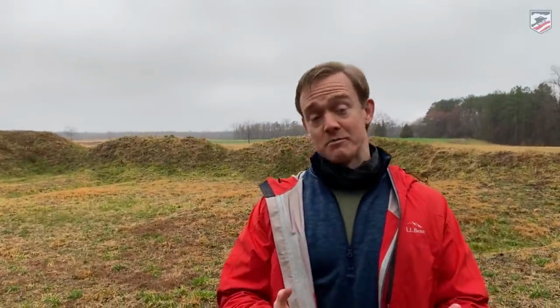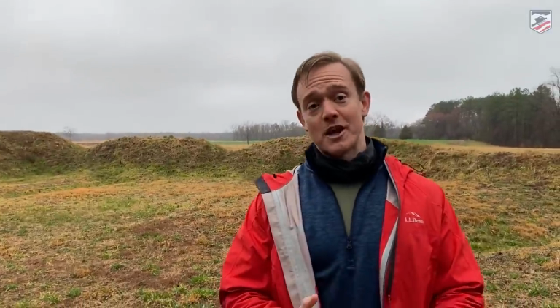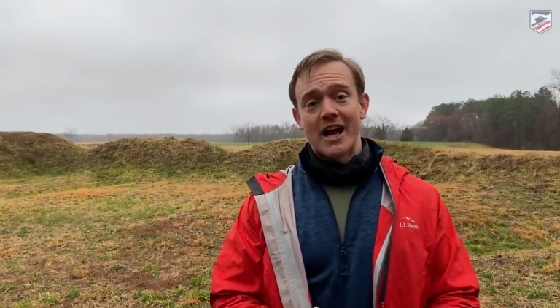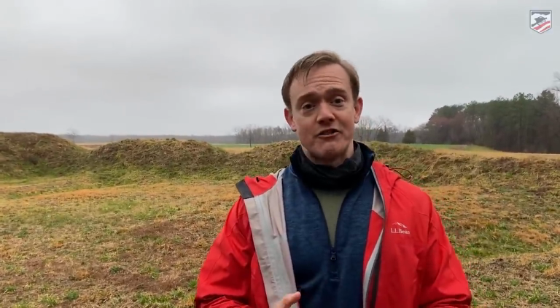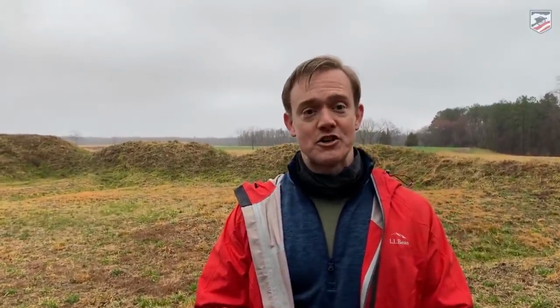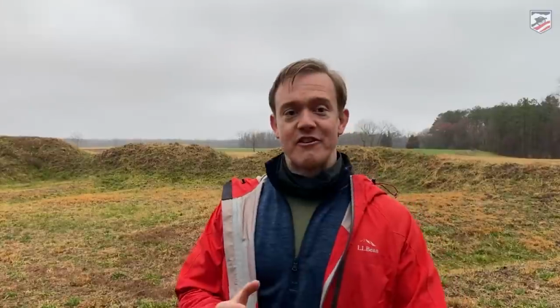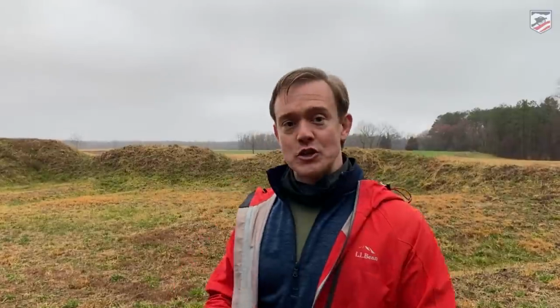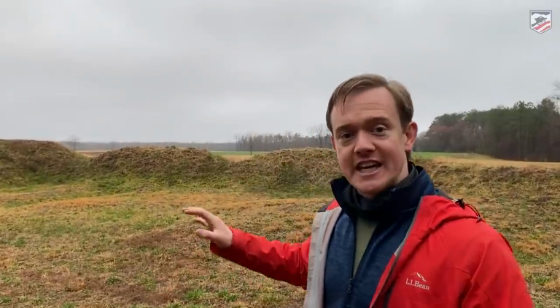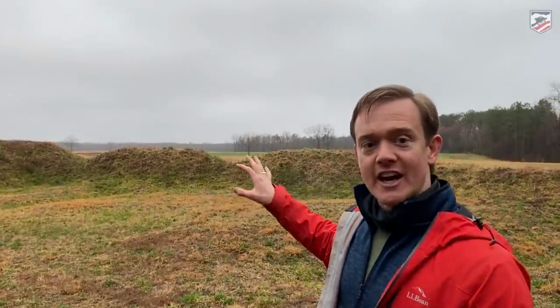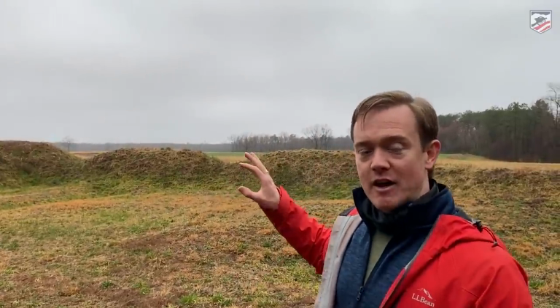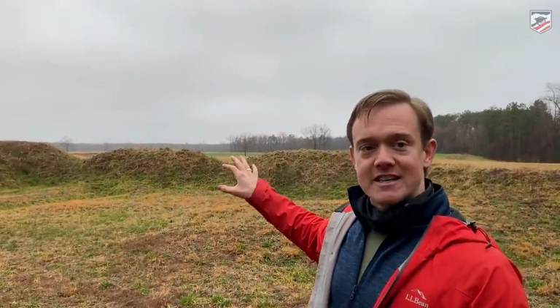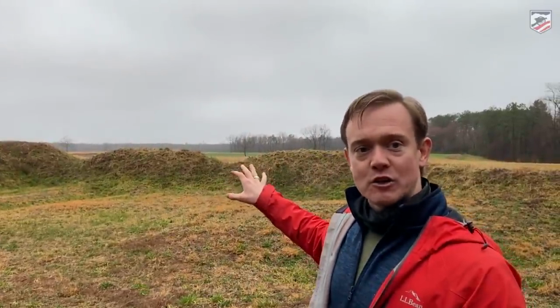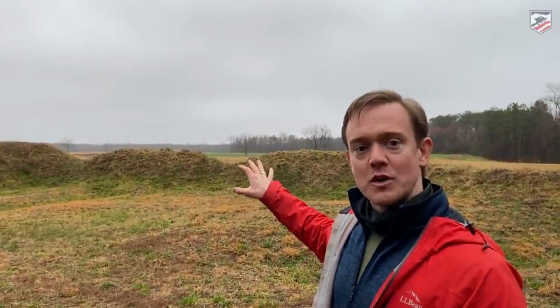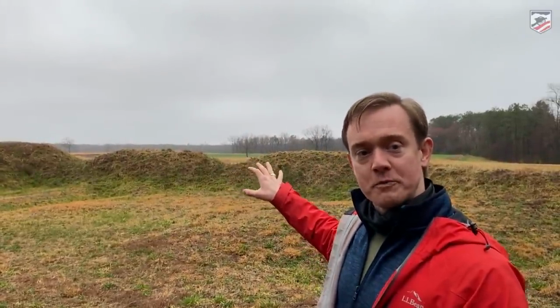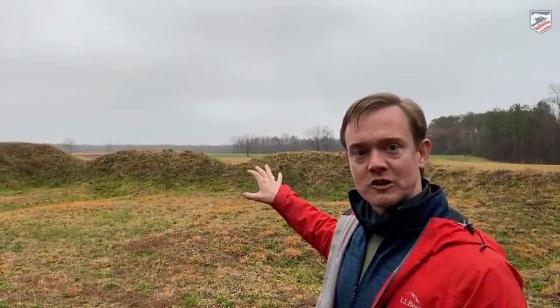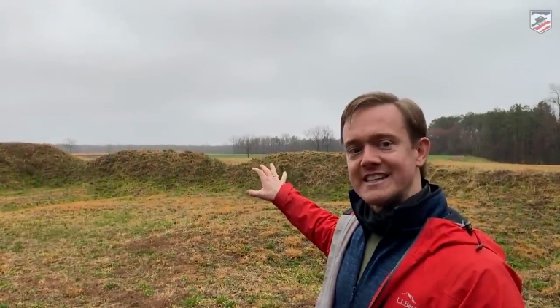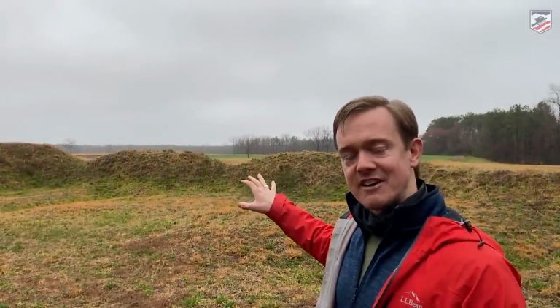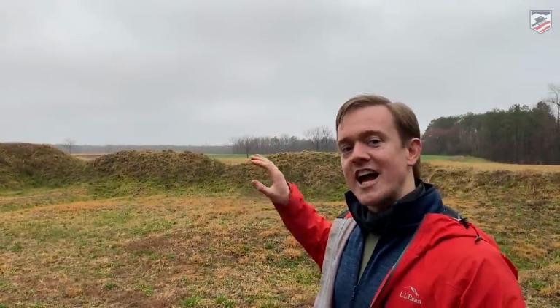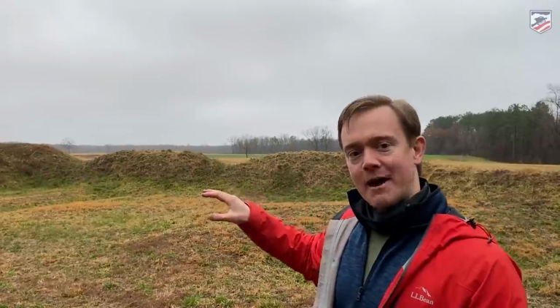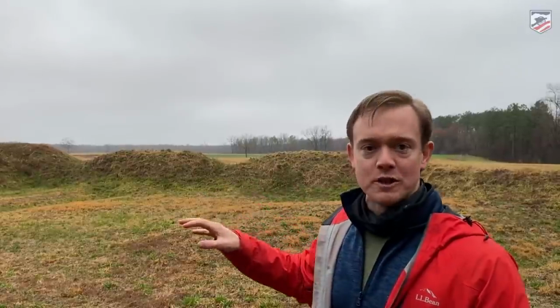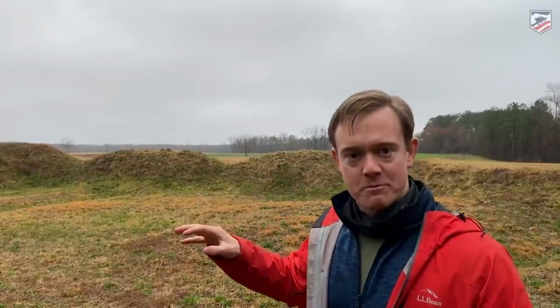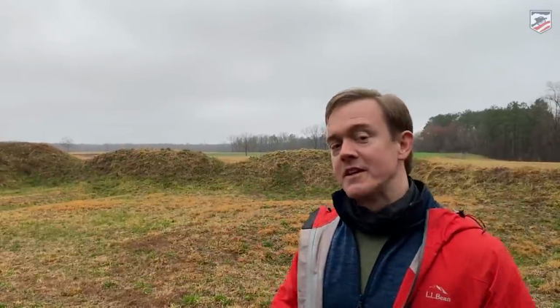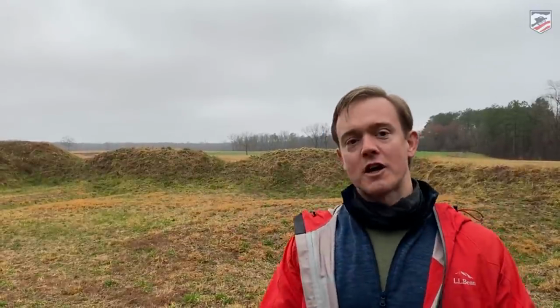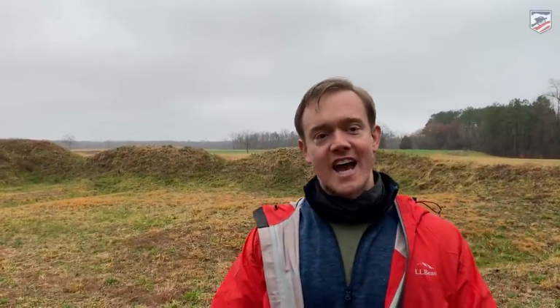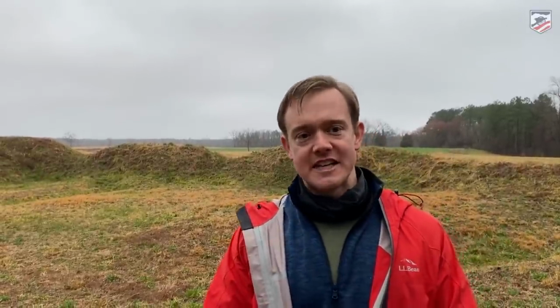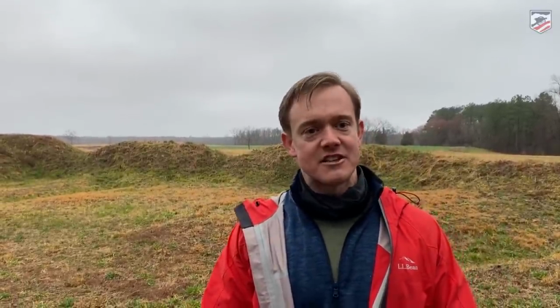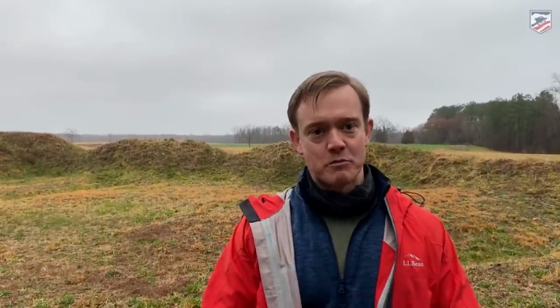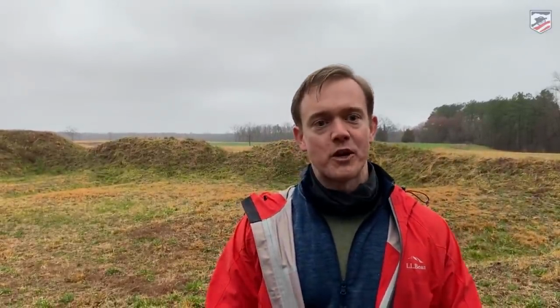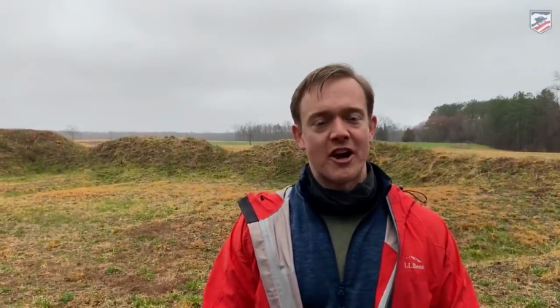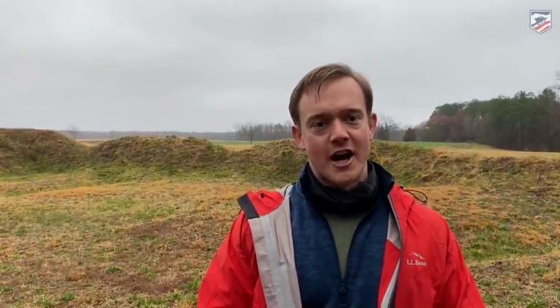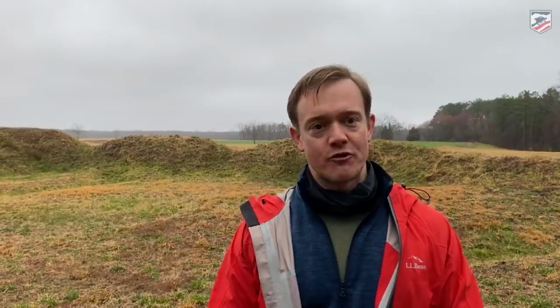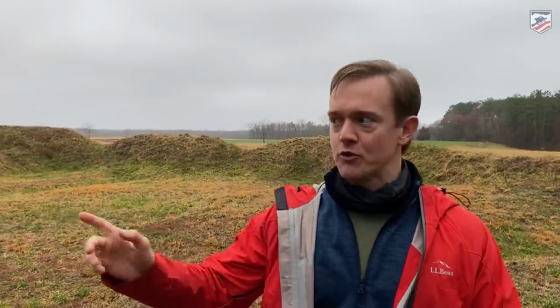This is my first time coming out here in a few years, and the view you see here is as close to what it would have looked like in 1865 as absolutely possible. Now, to talk about the actions in 1865, we're going to bring on one of our founders and our good friend, Will Green.